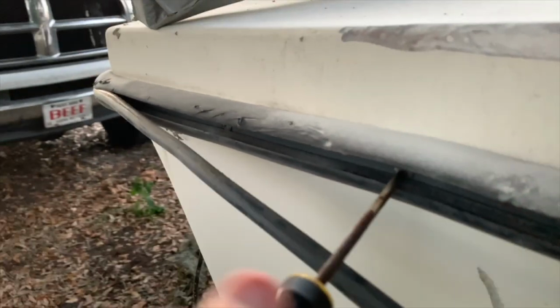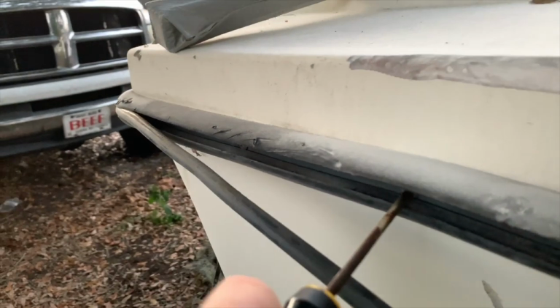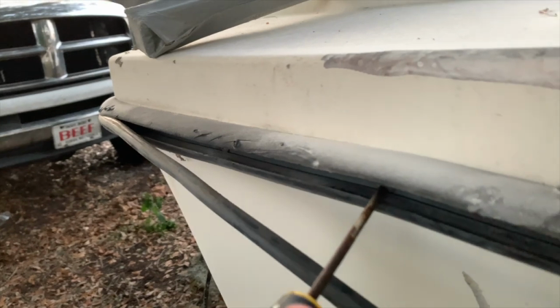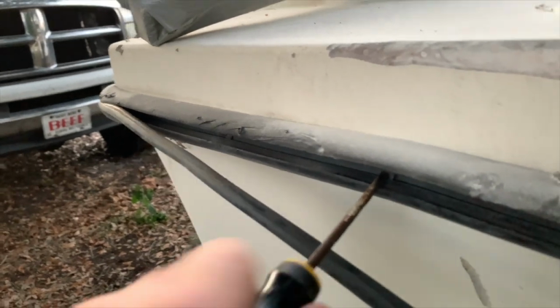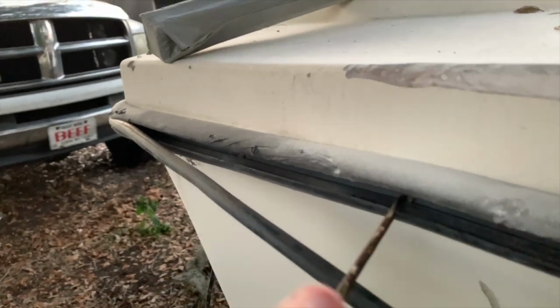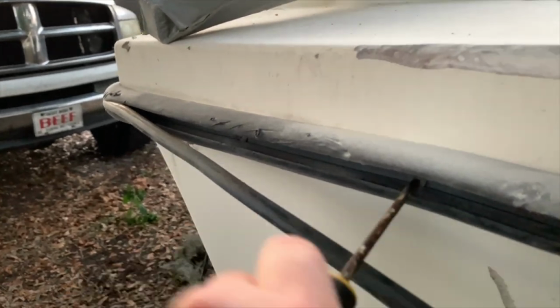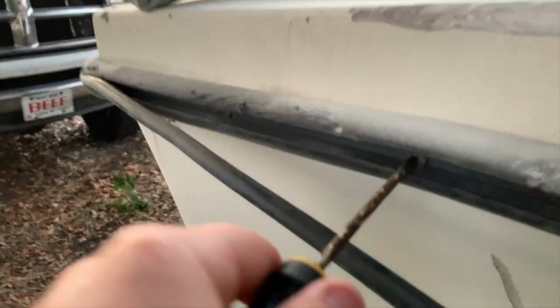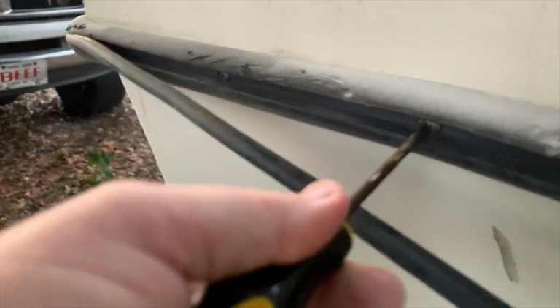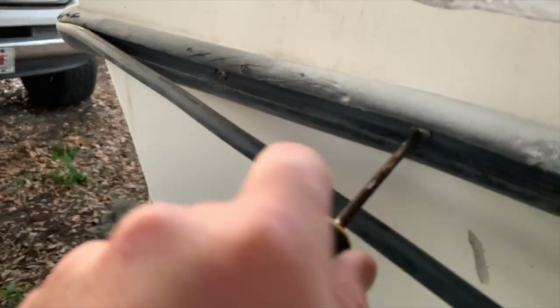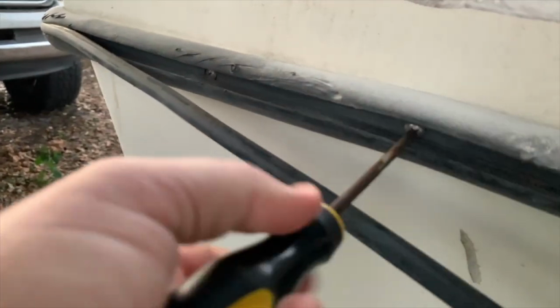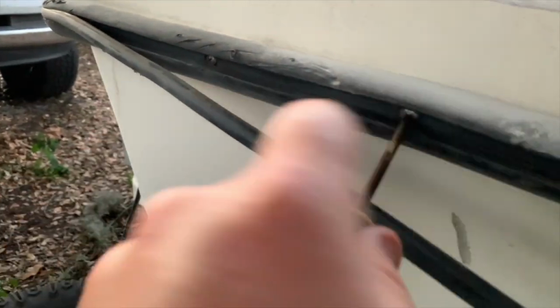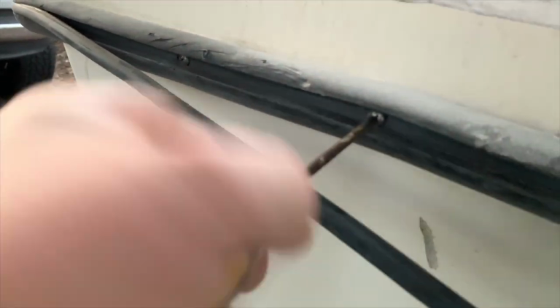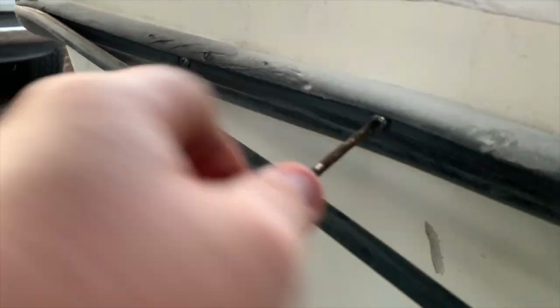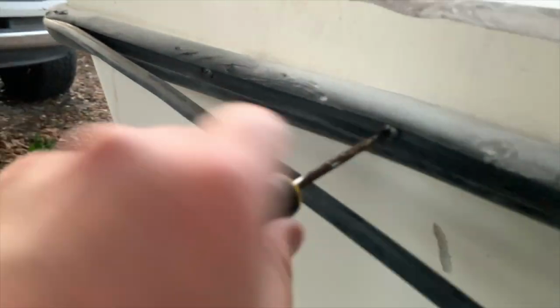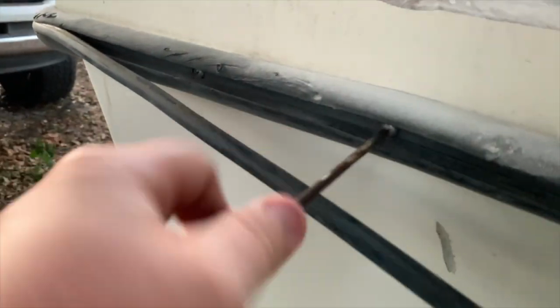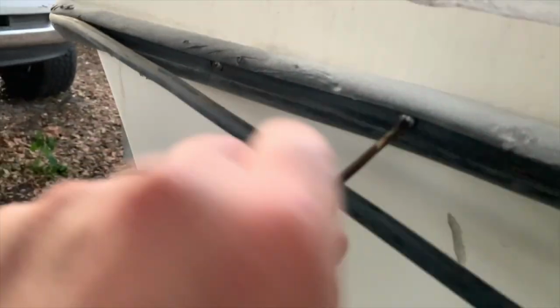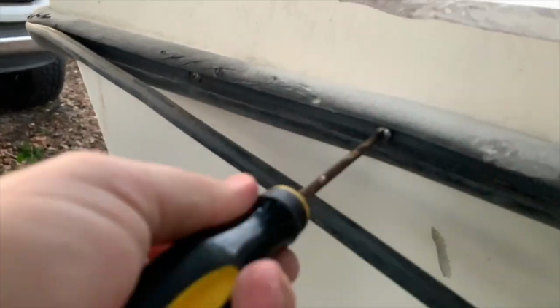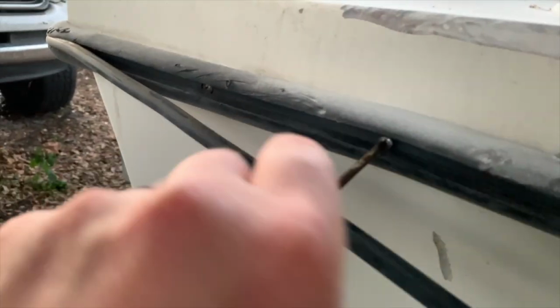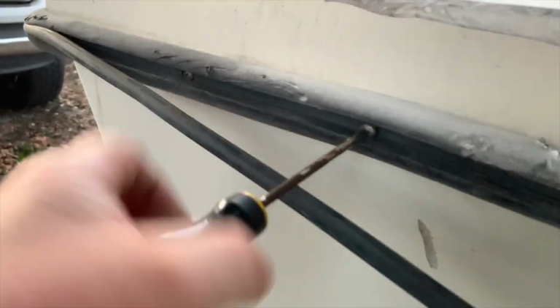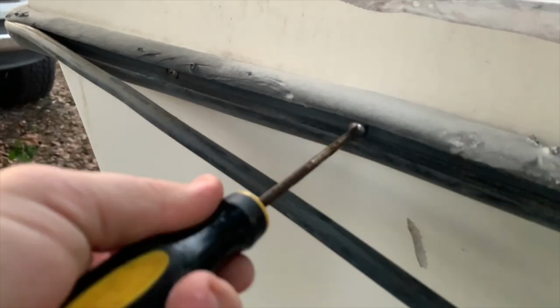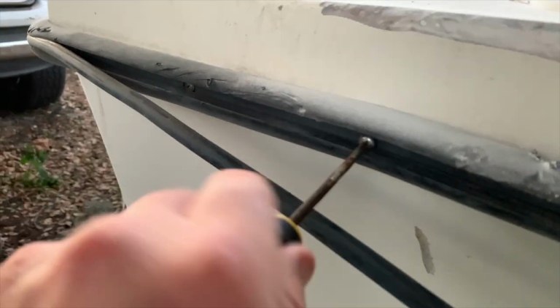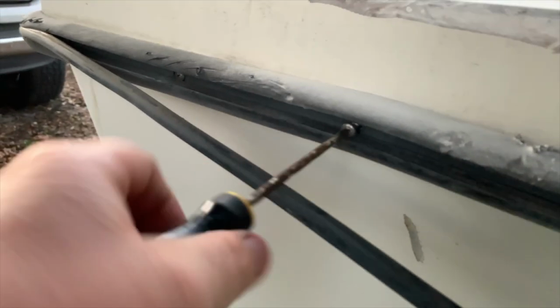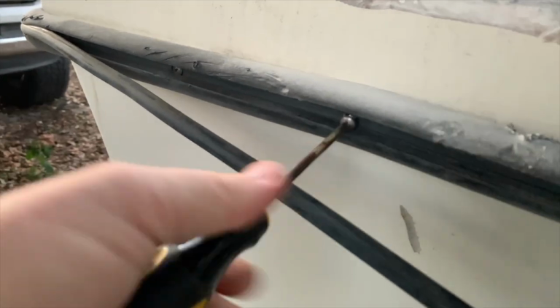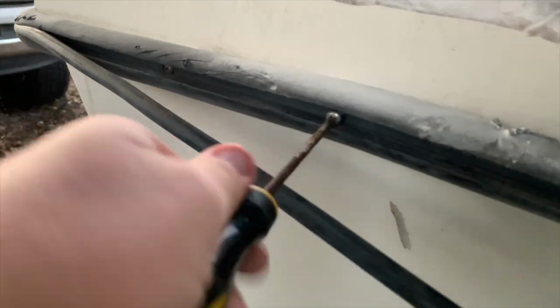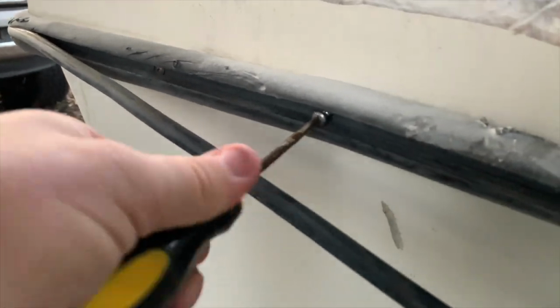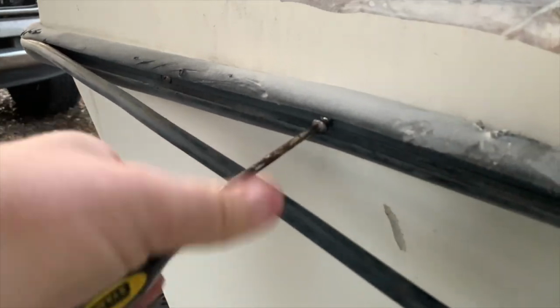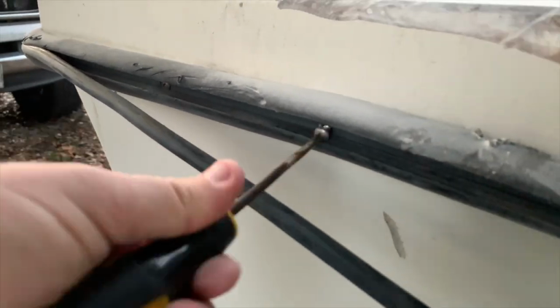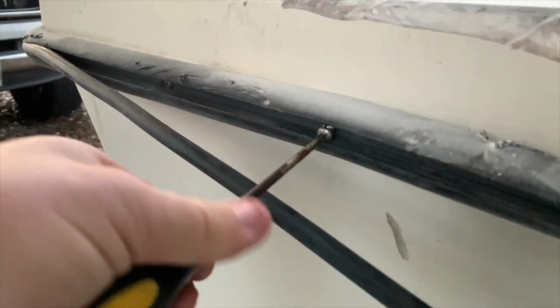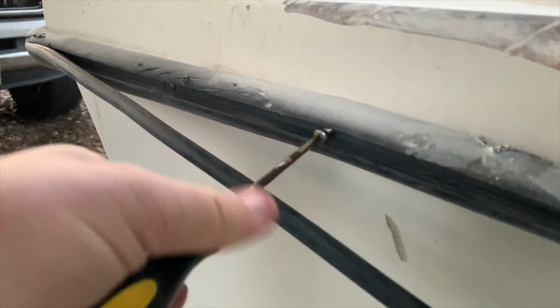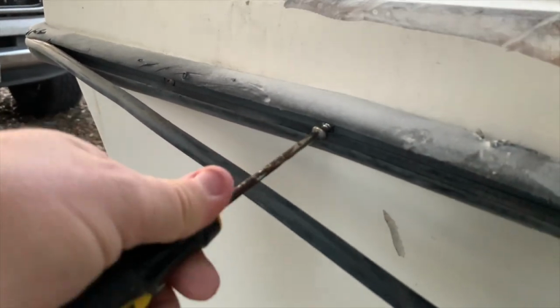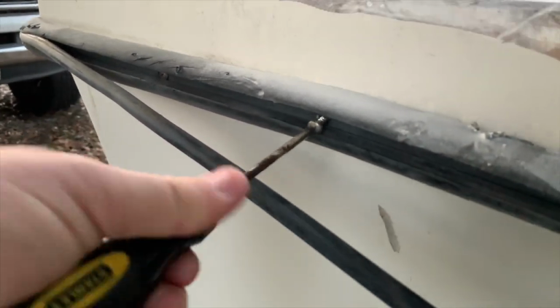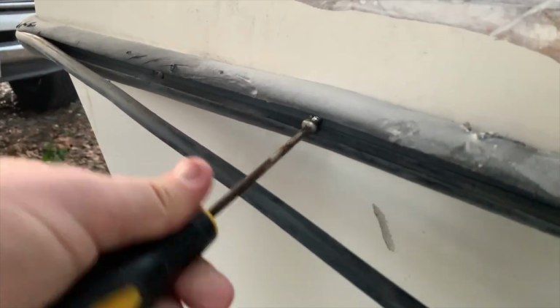Once I did a couple by hand I decided it was time to go get the drill. No way I was going to be able to get all those out by hand — I'd have a forearm like Popeye. Not happening.